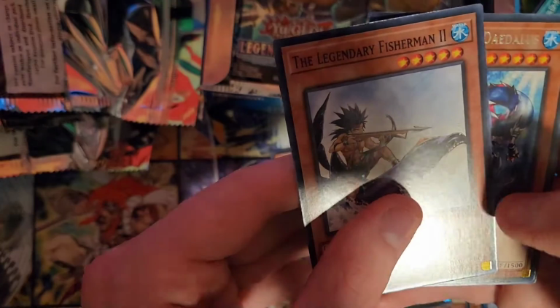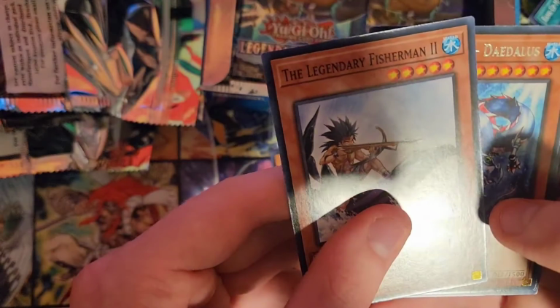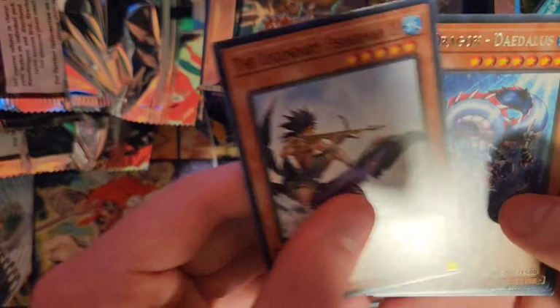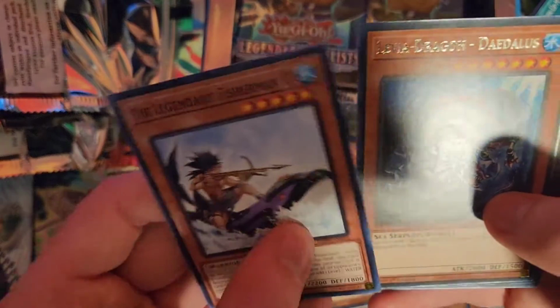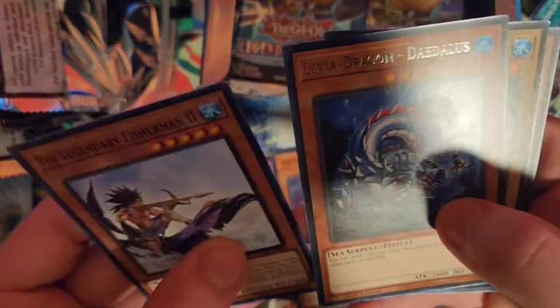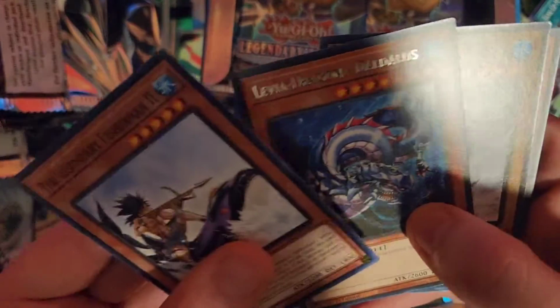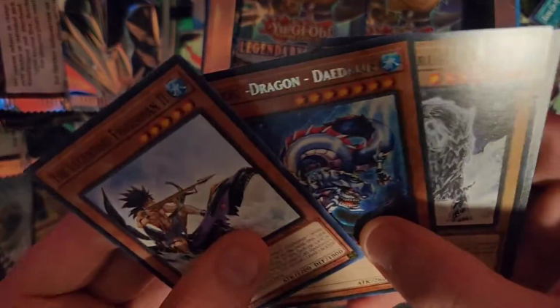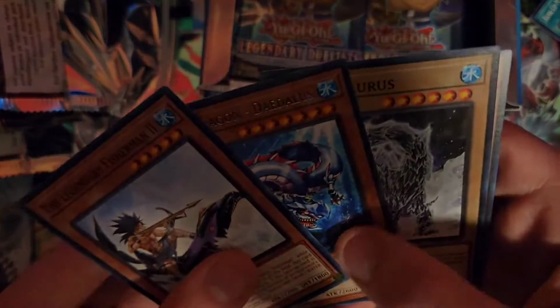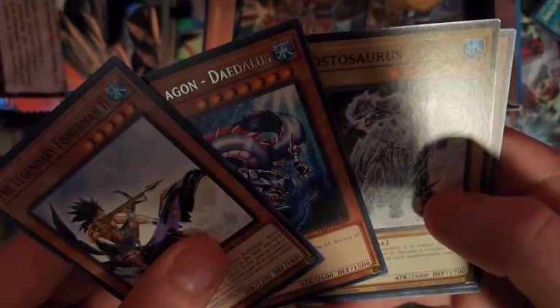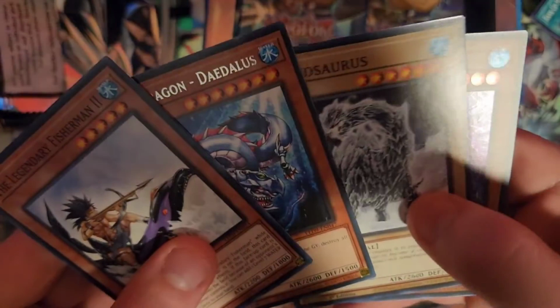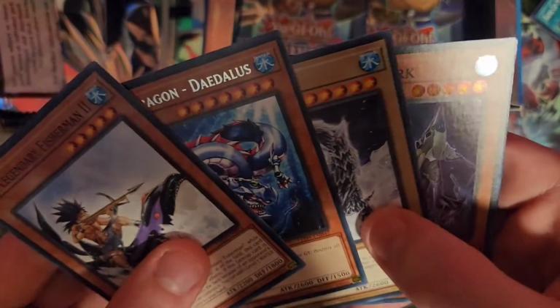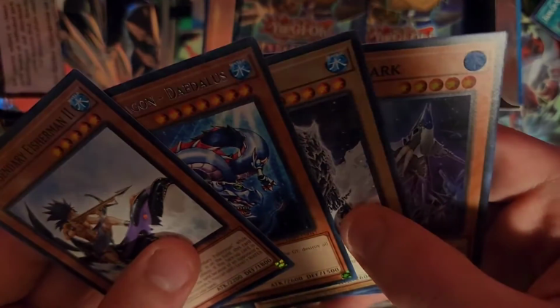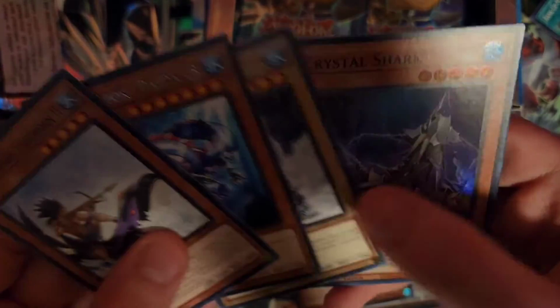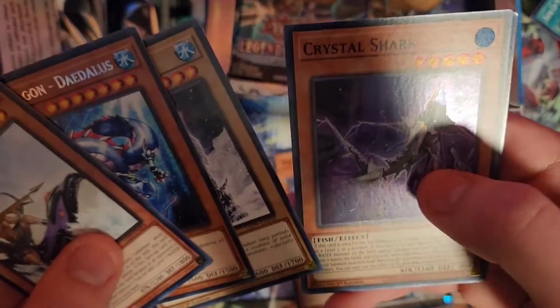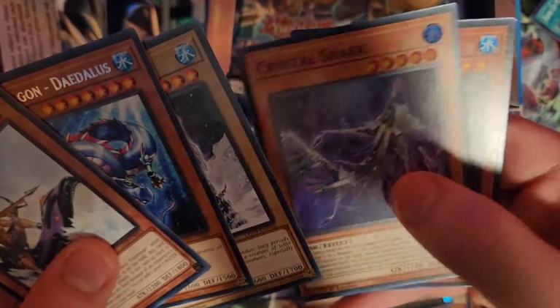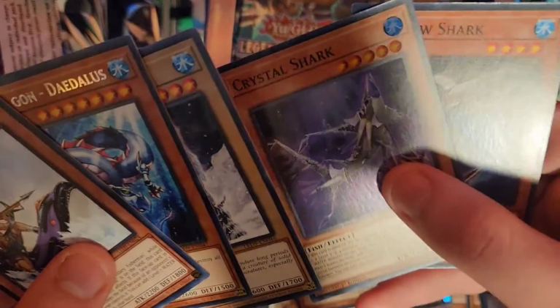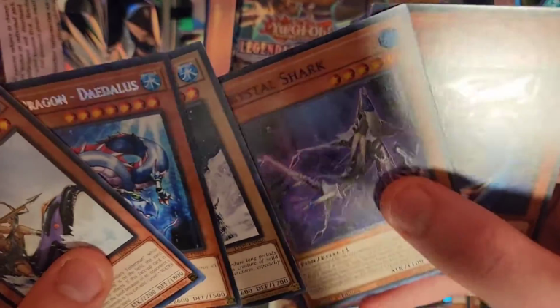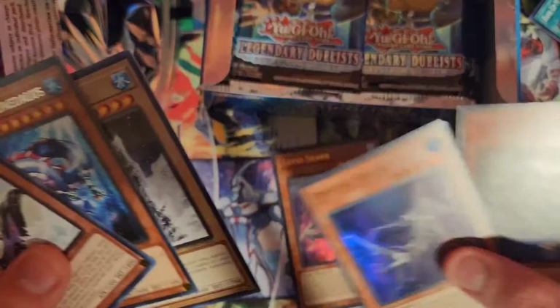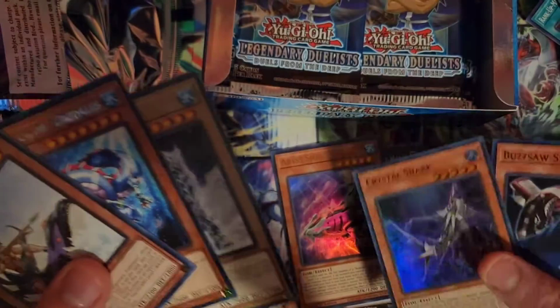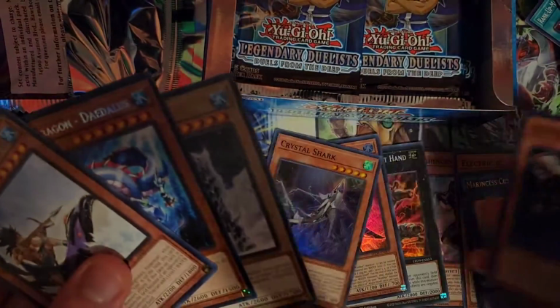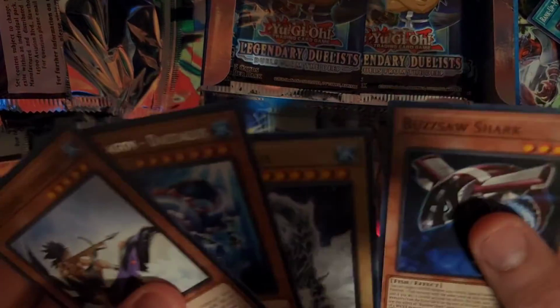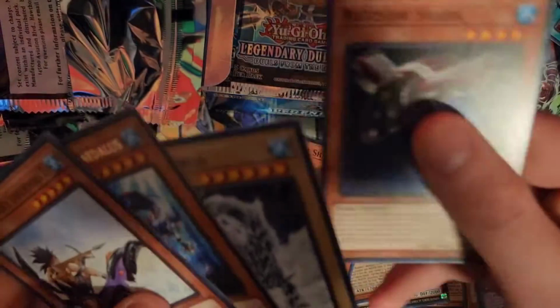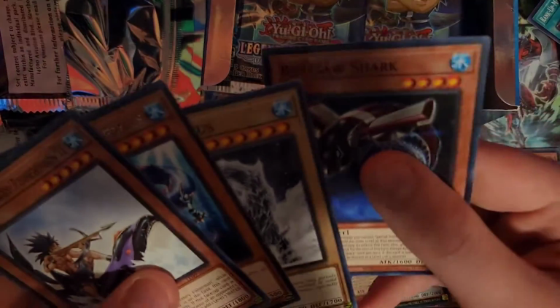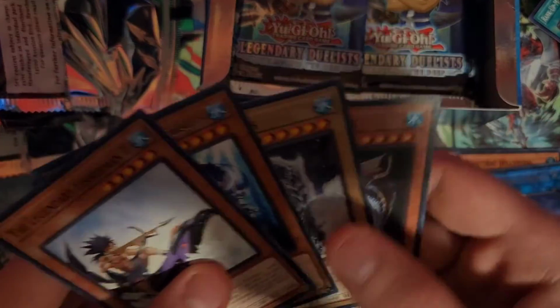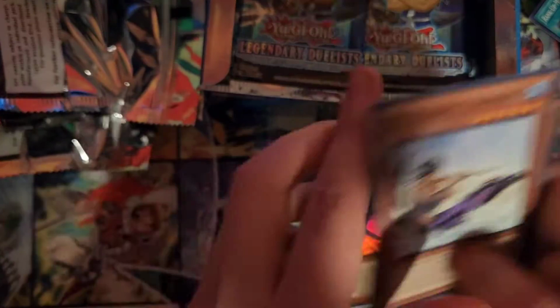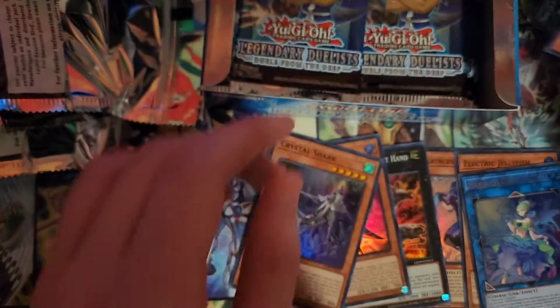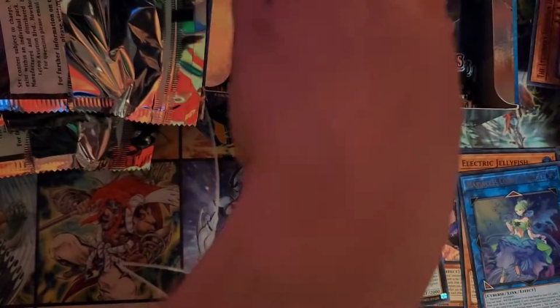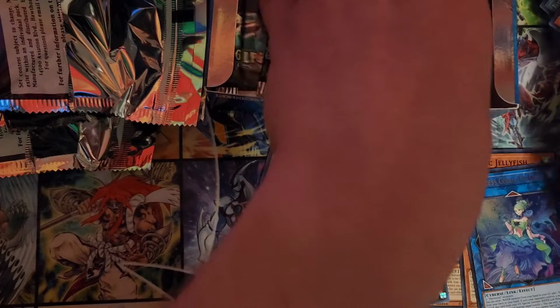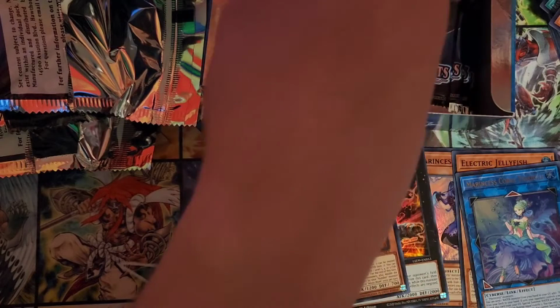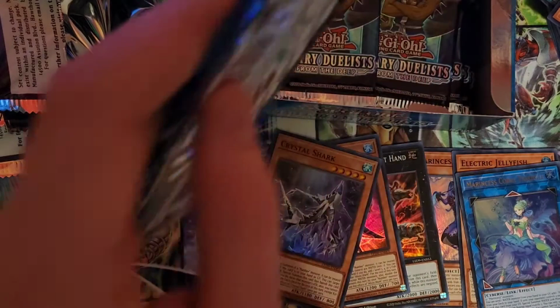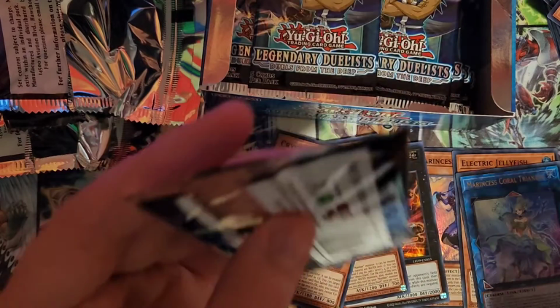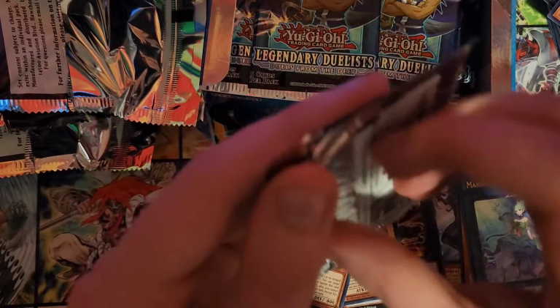Legendary Fisherman 2, Fly Dragon Daedalus, Processoris. Crystal Shark! That's a good card. And Buzzsaw. Nice. So far, so good.